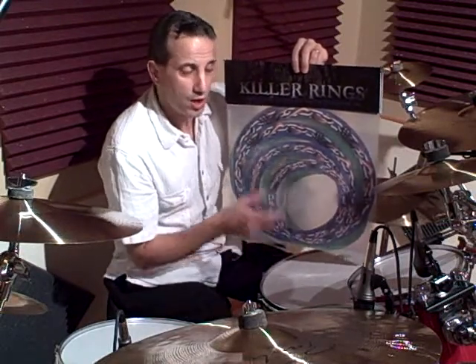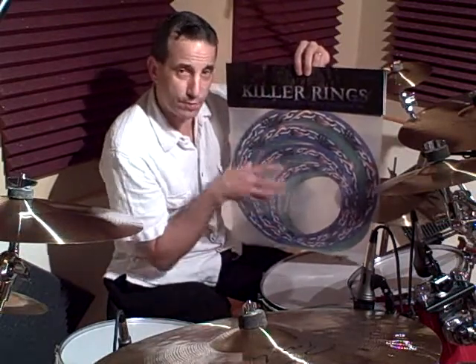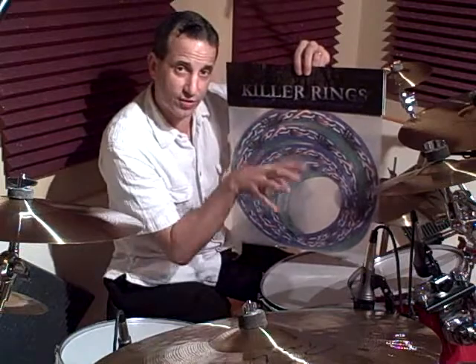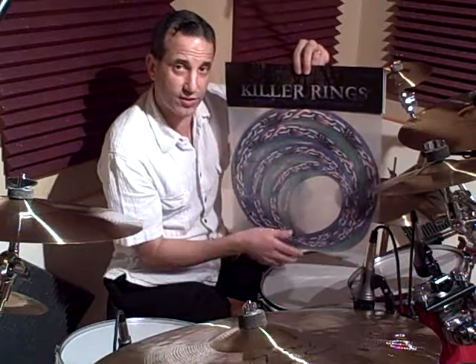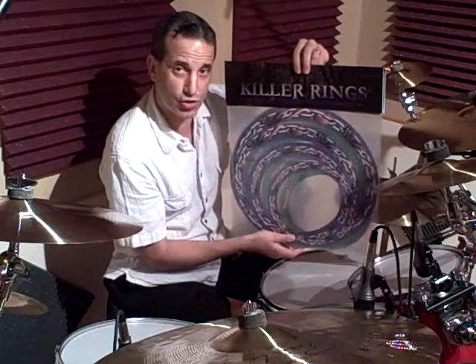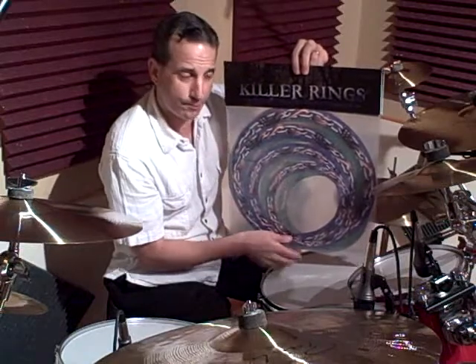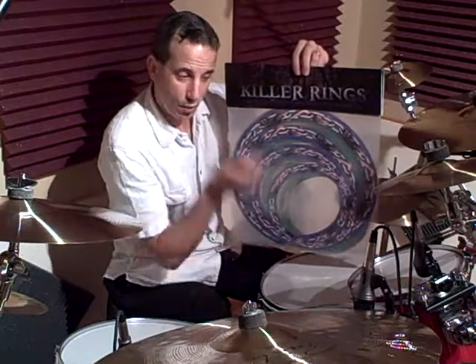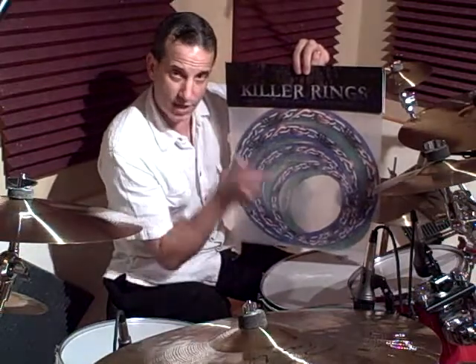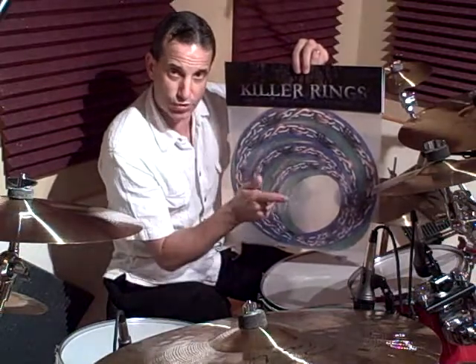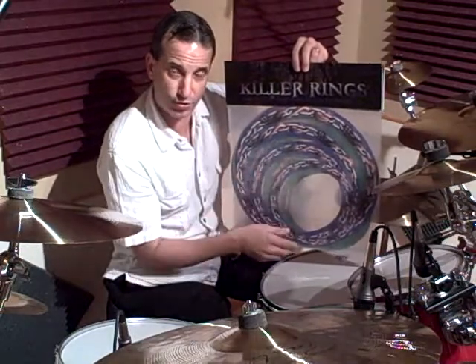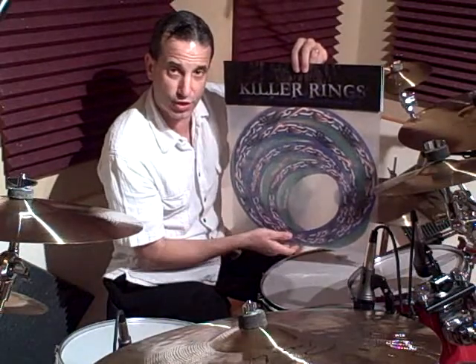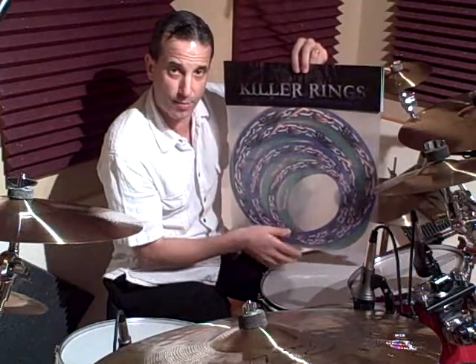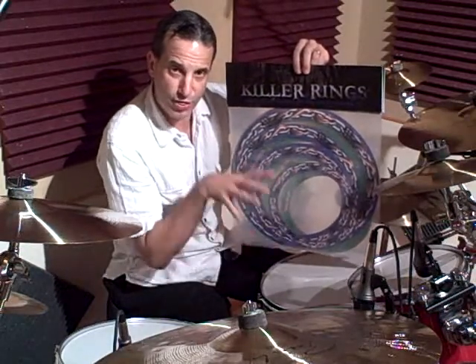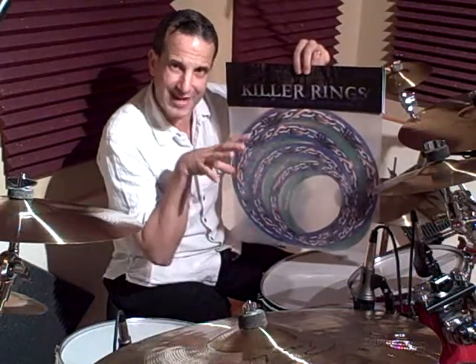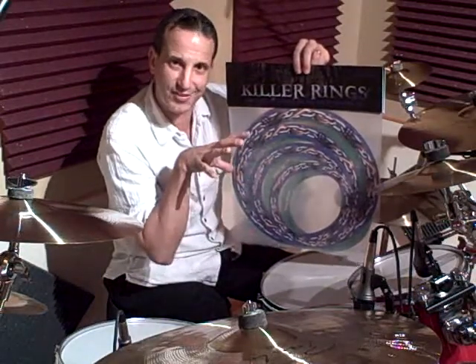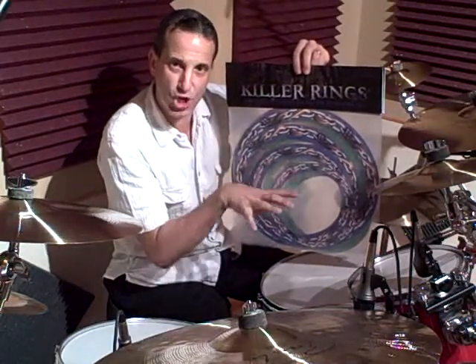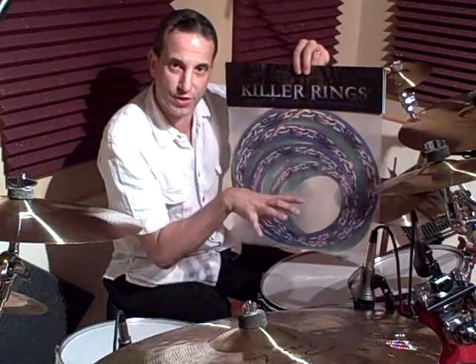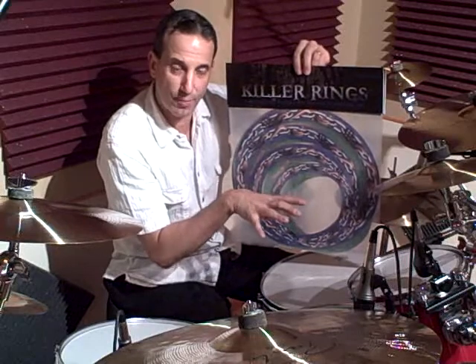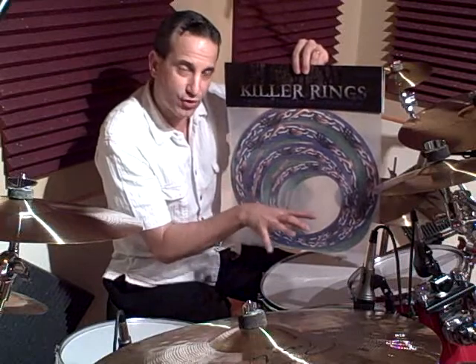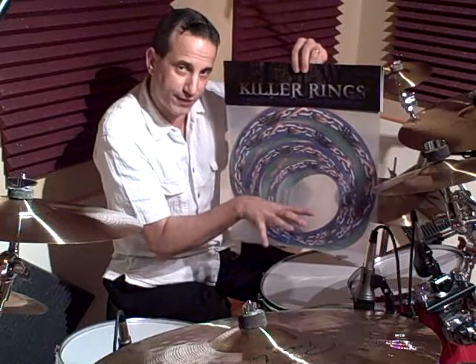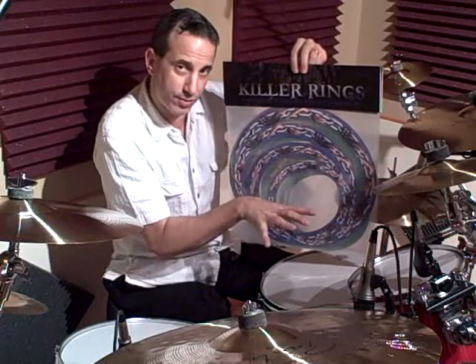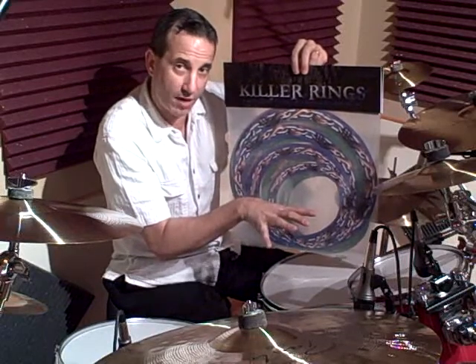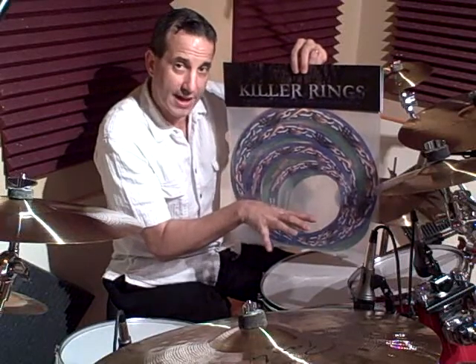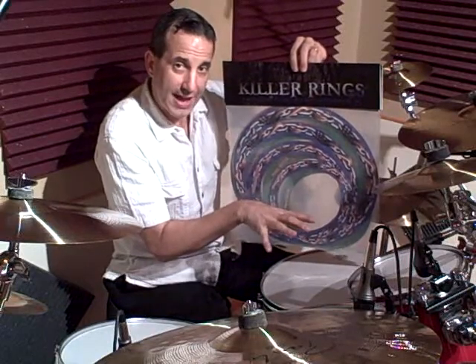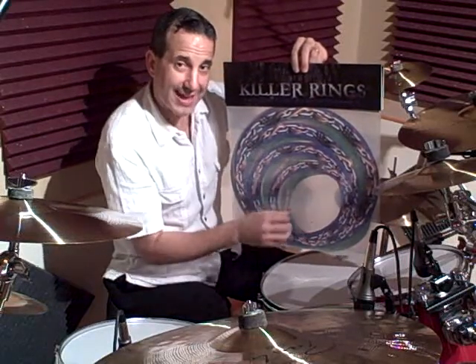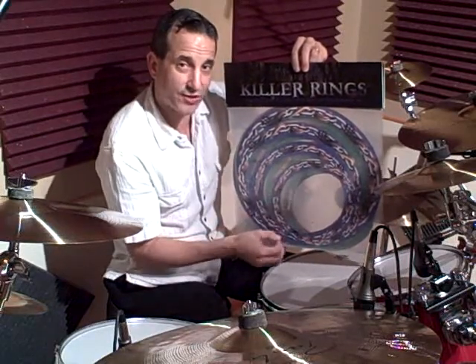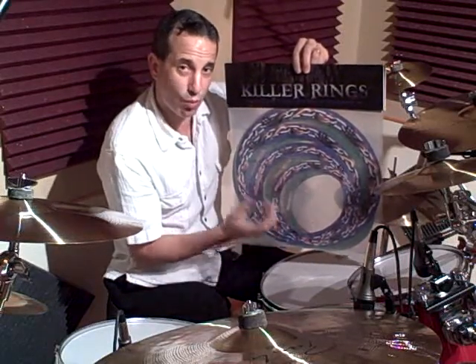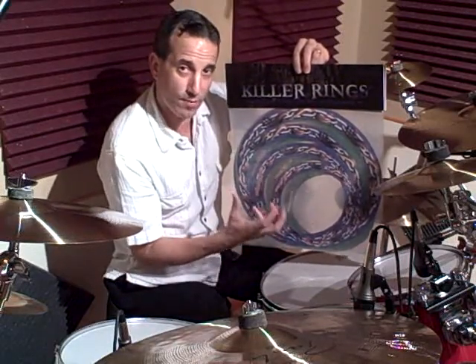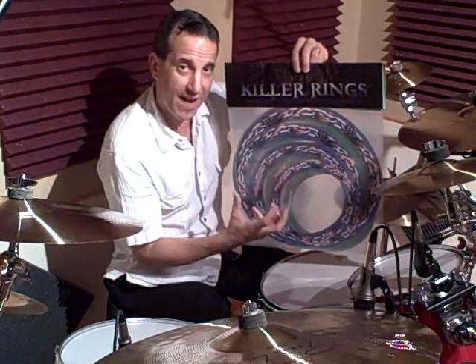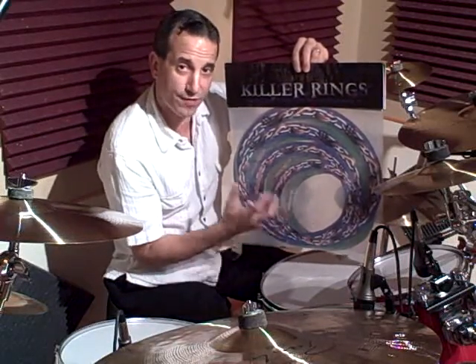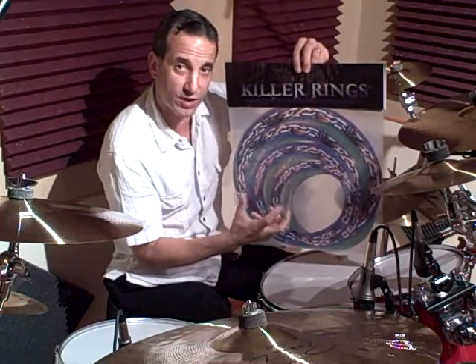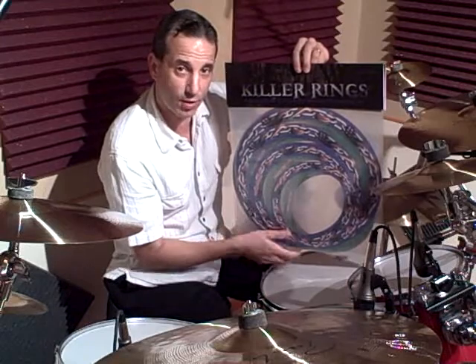So when you put these rings on the drum and strike it, the ring doesn't choke the drum. It actually floats above and allows you to get a warm, fat, focused tone. I'll demo this in a little bit.